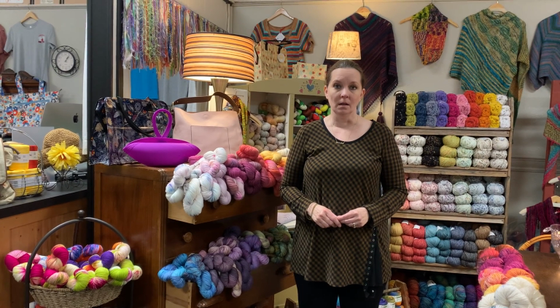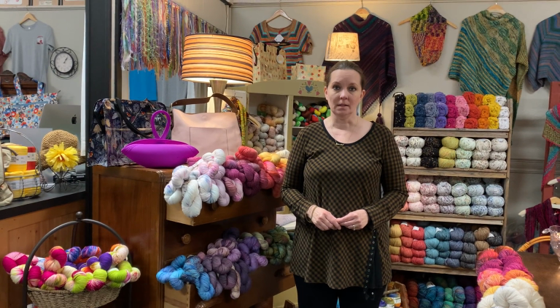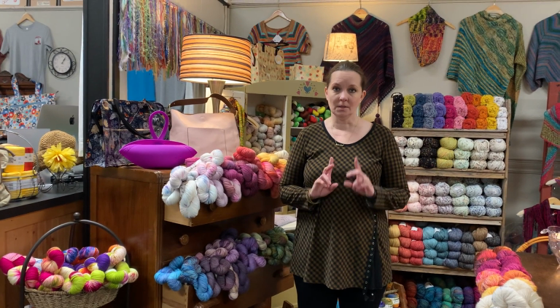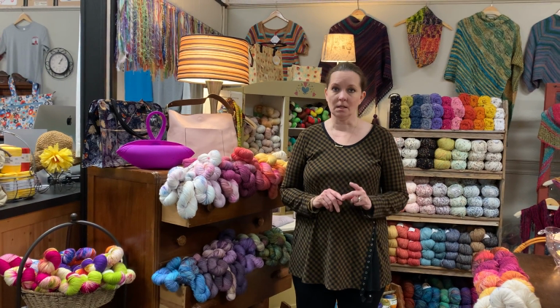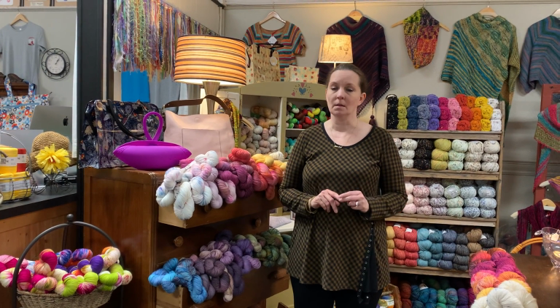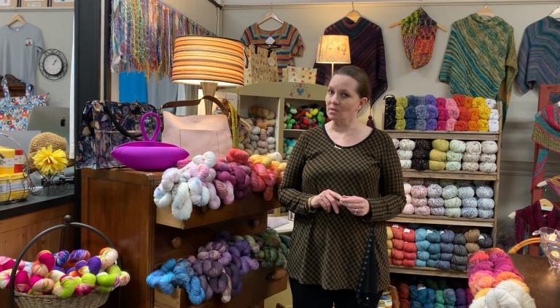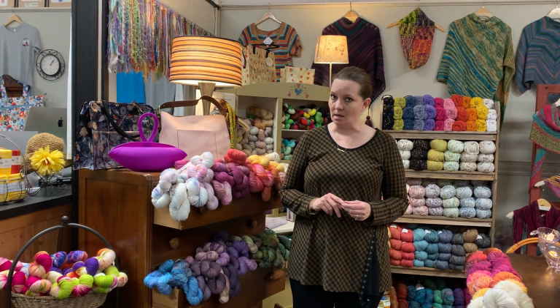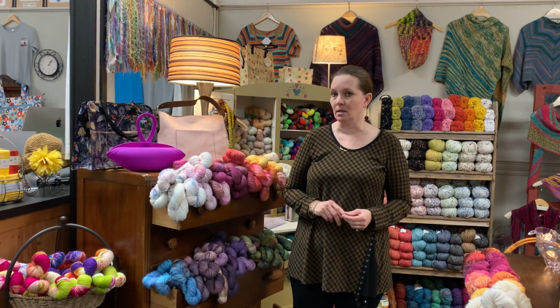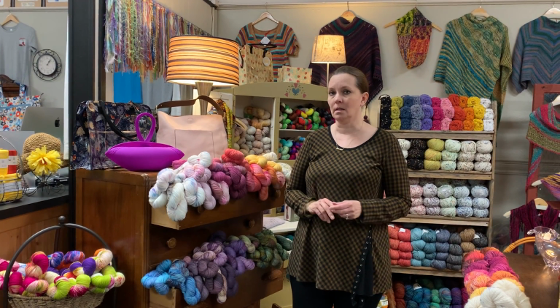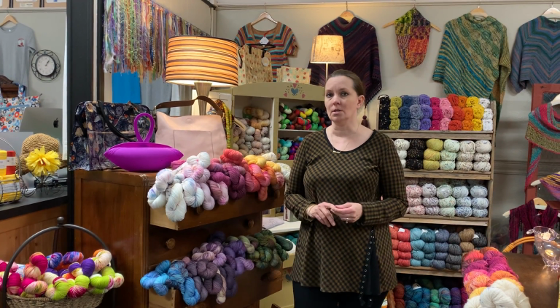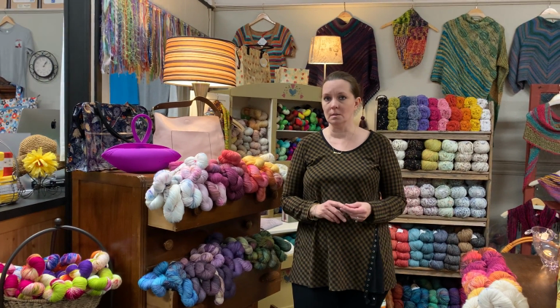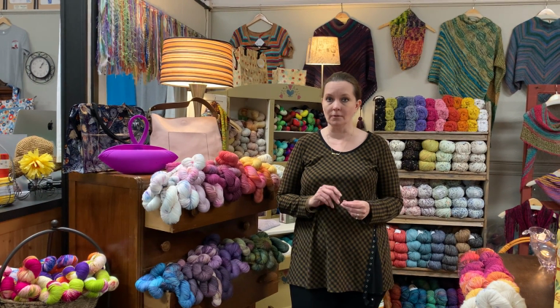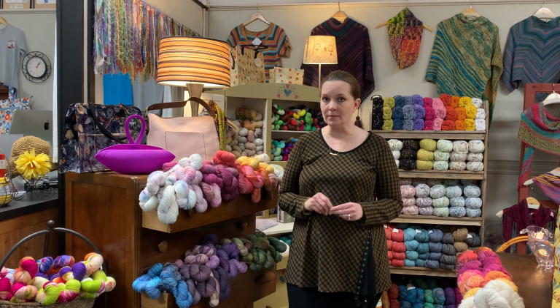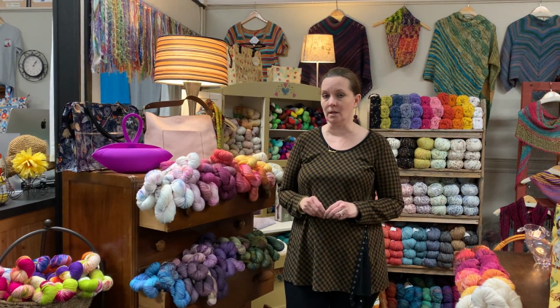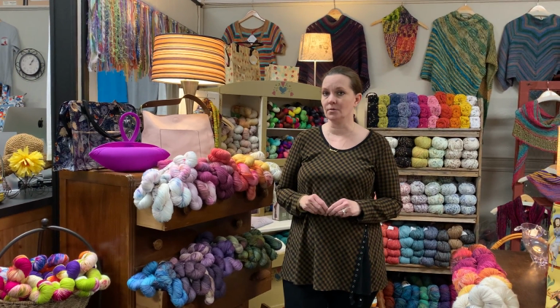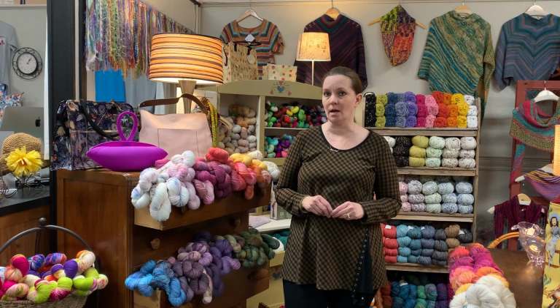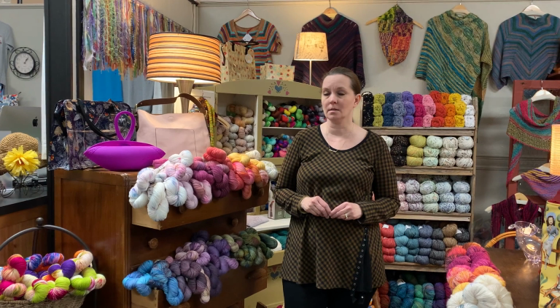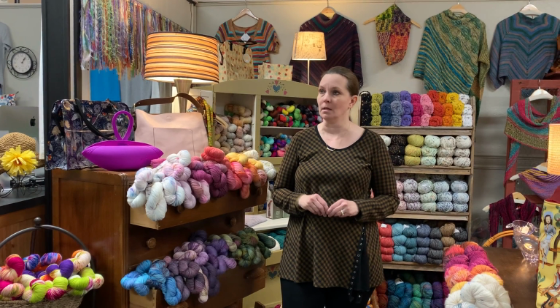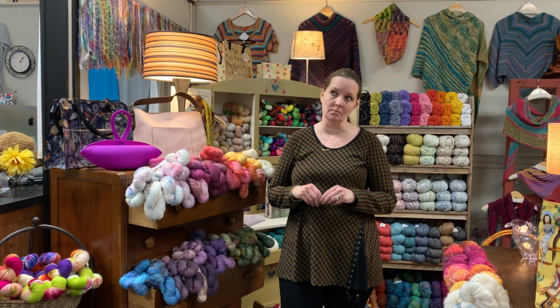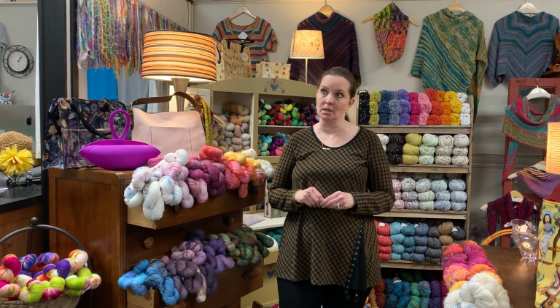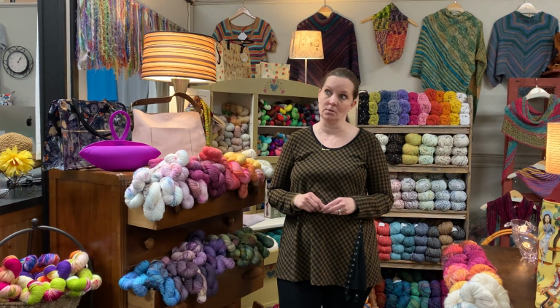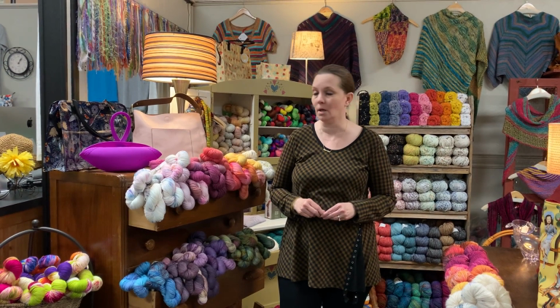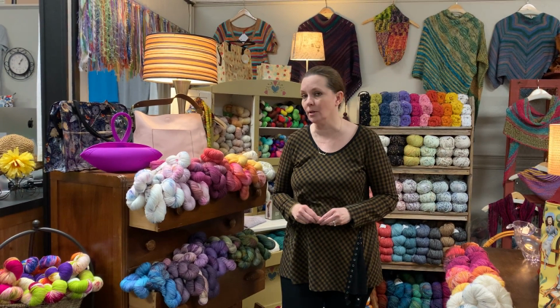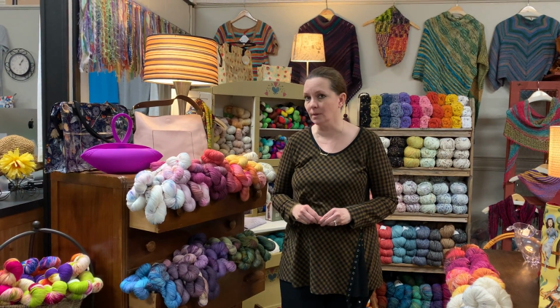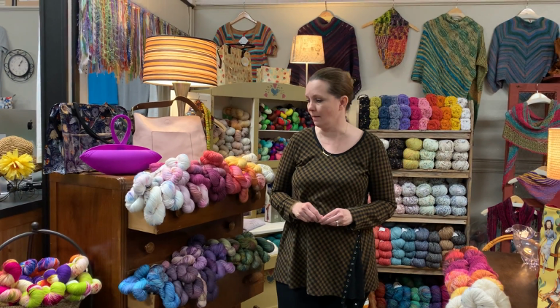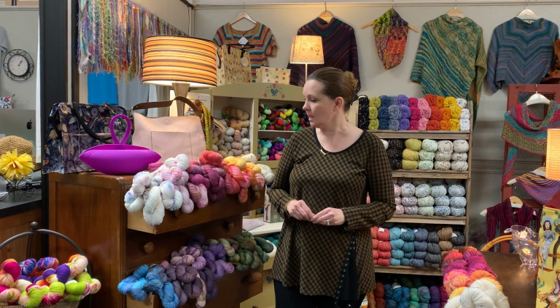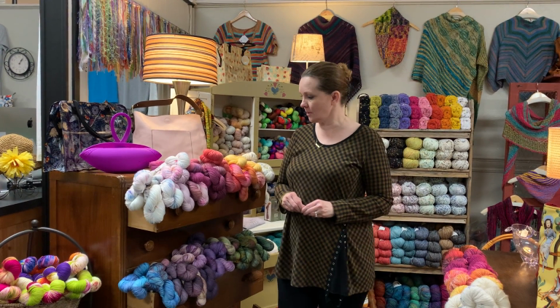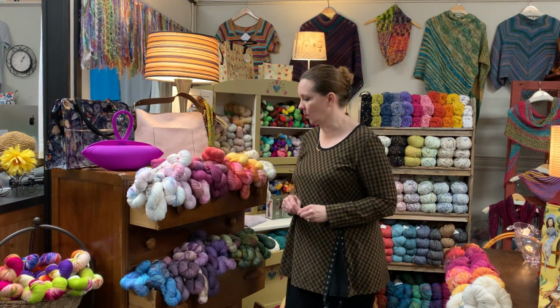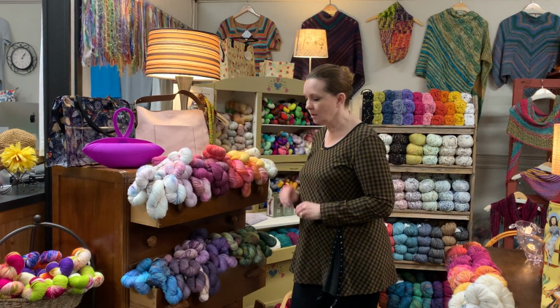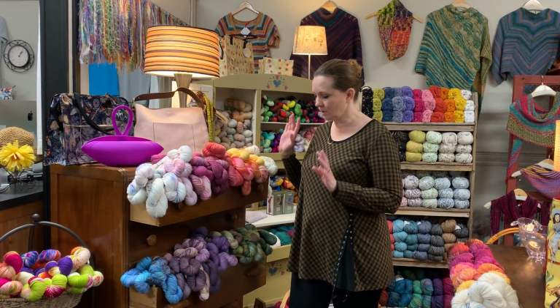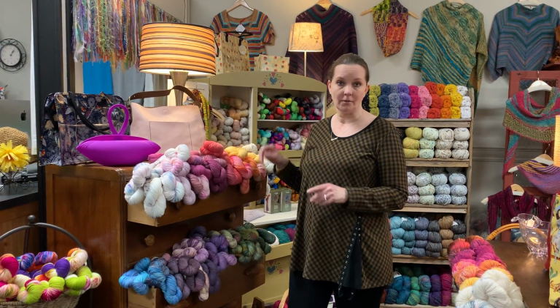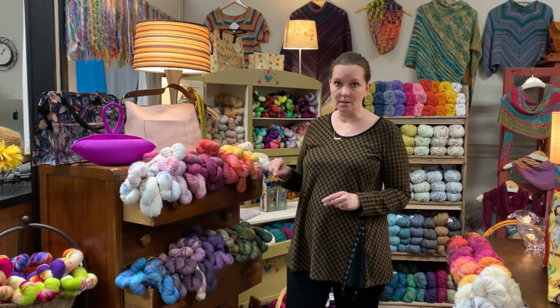Today we're talking about sock yarn. I thought I'd show you some of our favorite yarns for socks and things that use sock yarn that we have in the store.